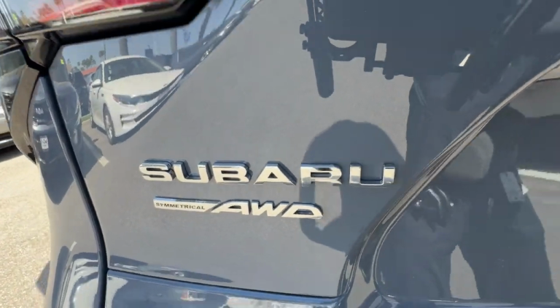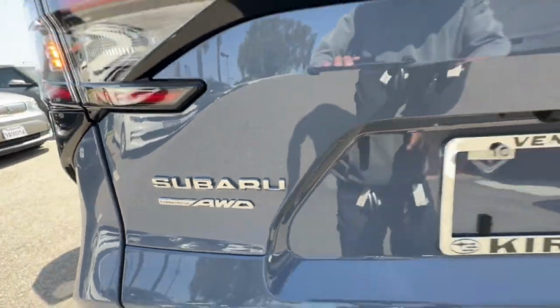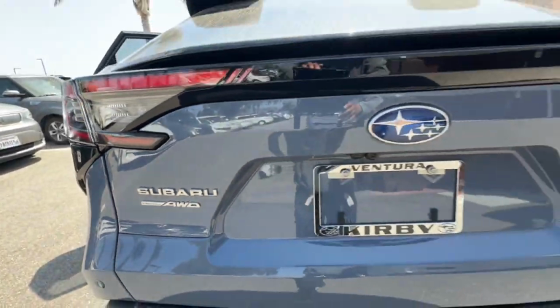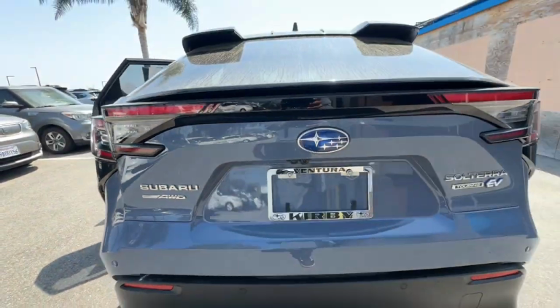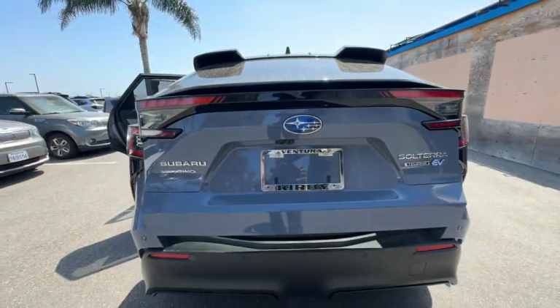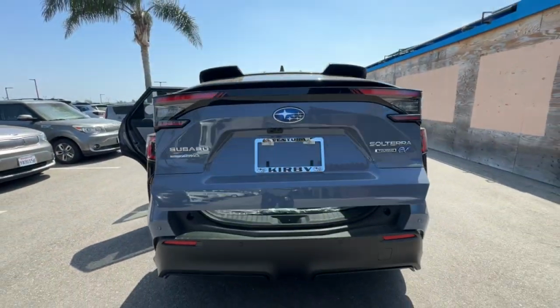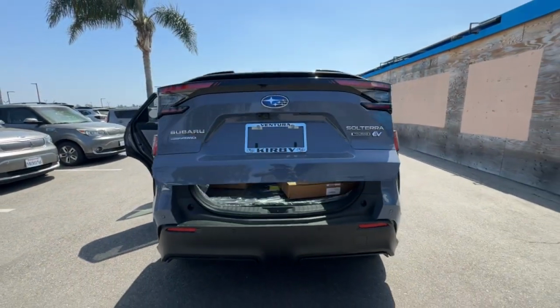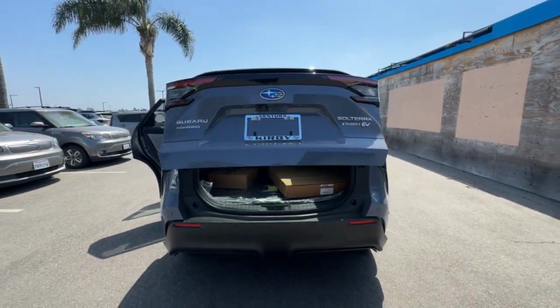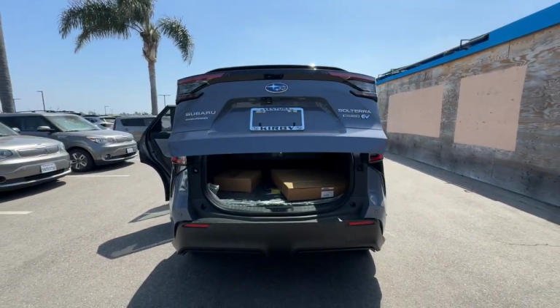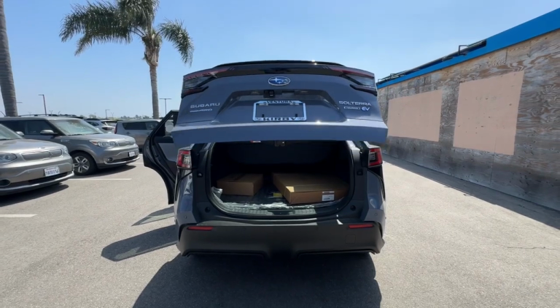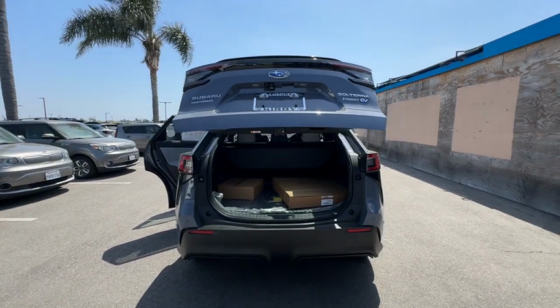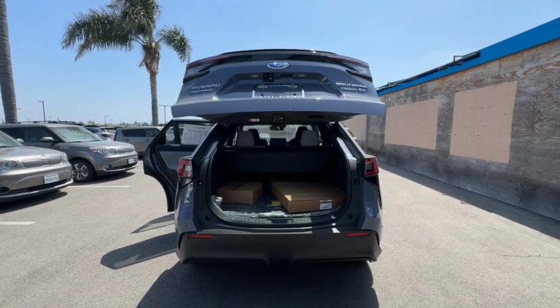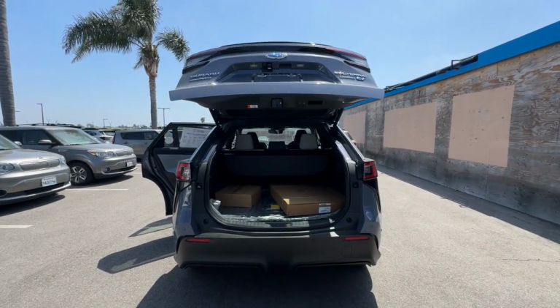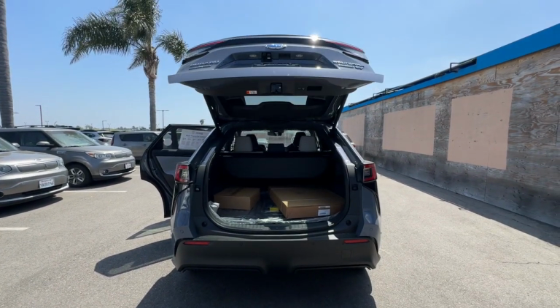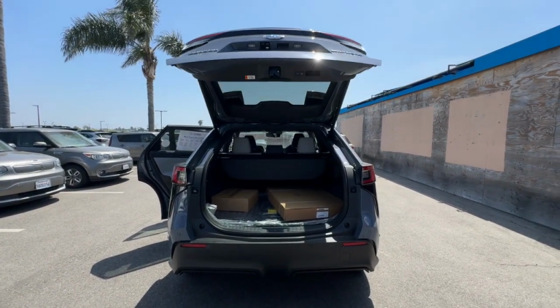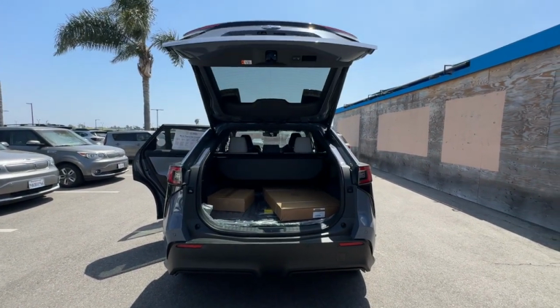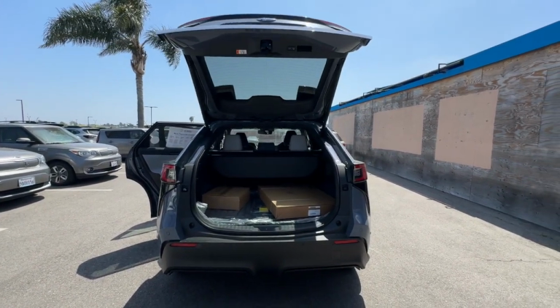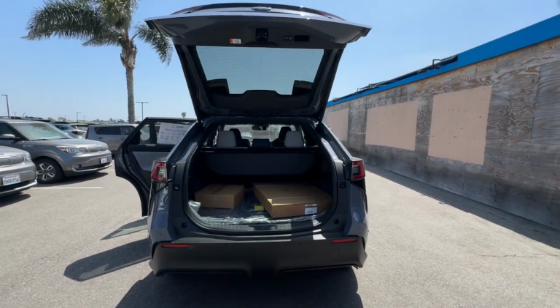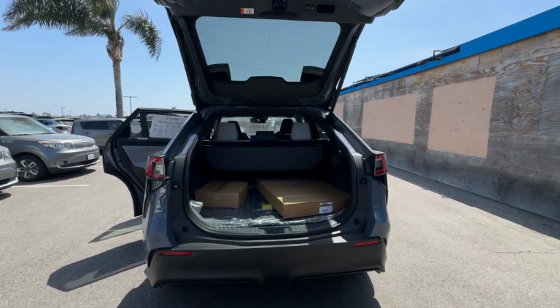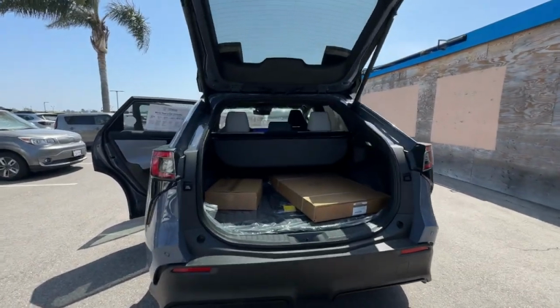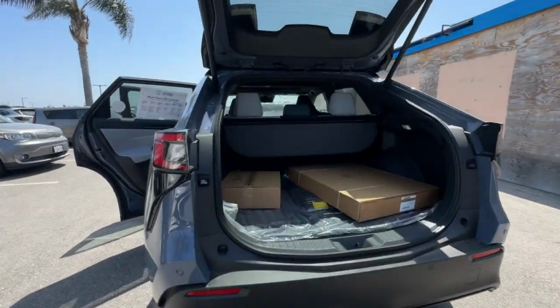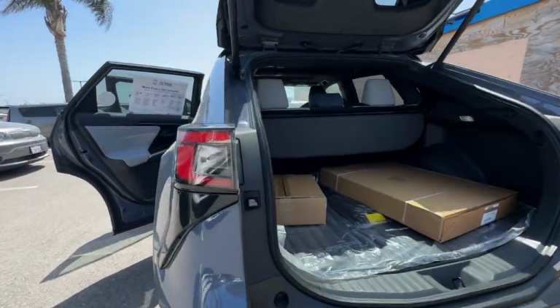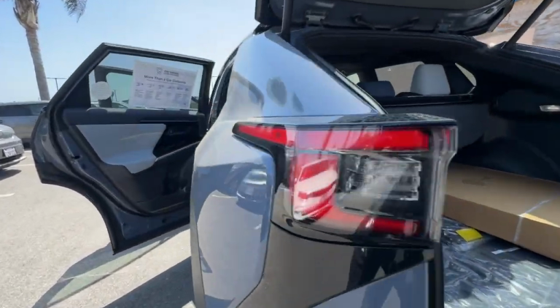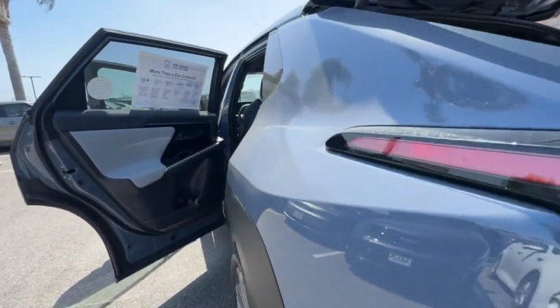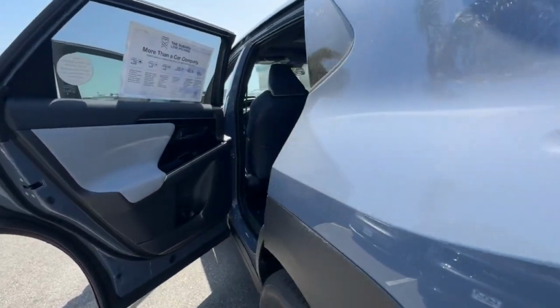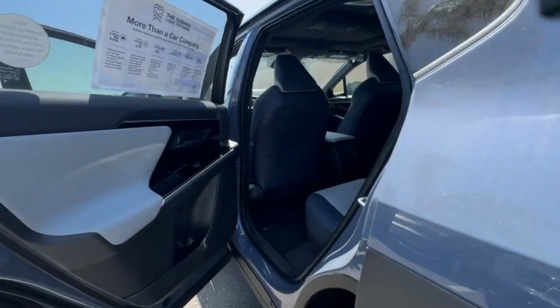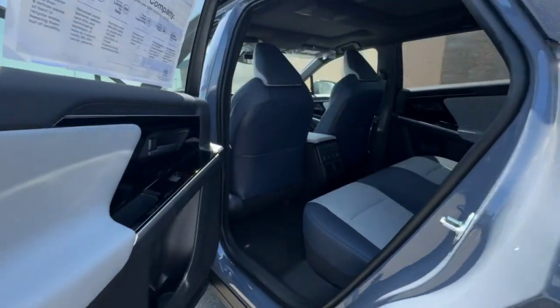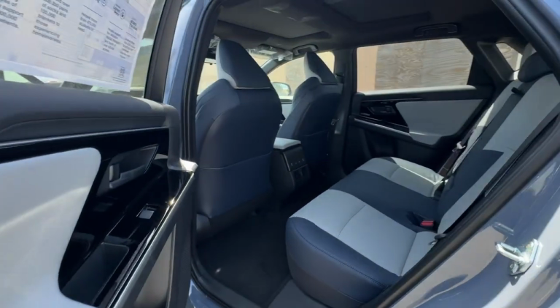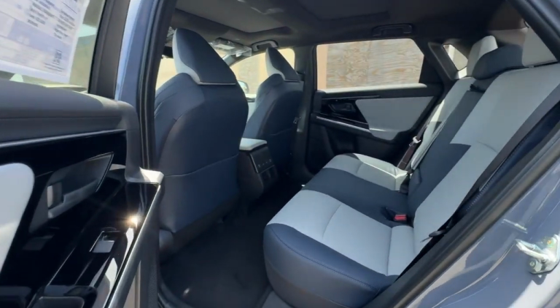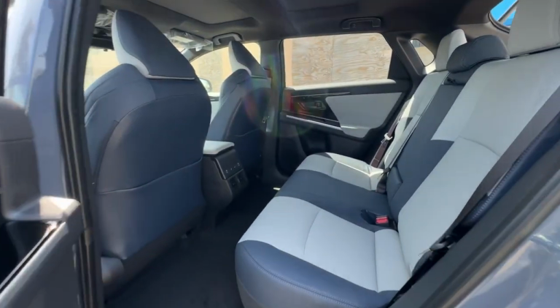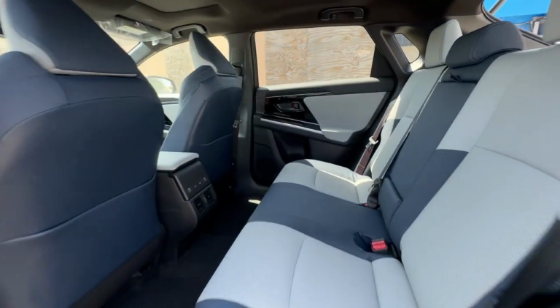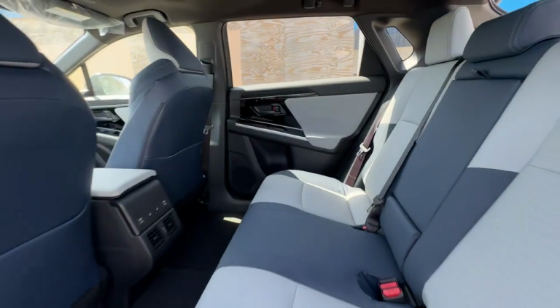EV efficiency meets off-road ruggedness in this intrepid Solterra. See for yourself when you take it out for a test drive. Our professional staff looks forward to giving you excellent service.